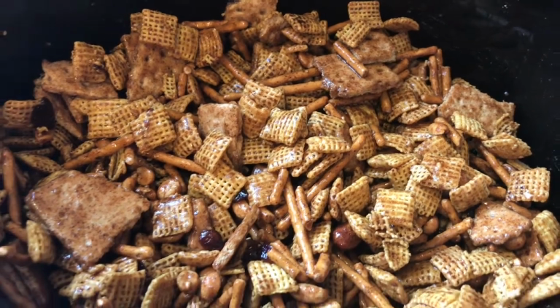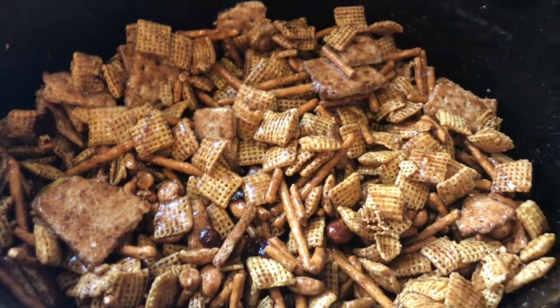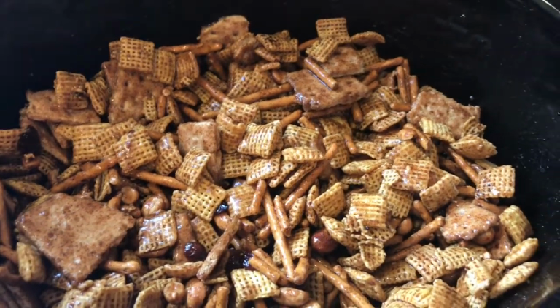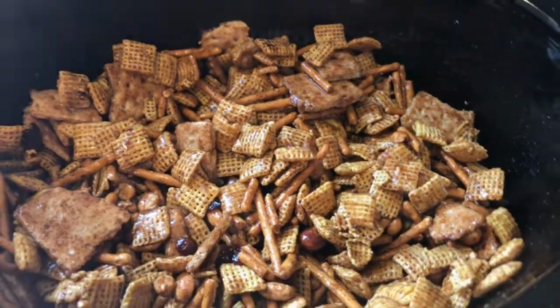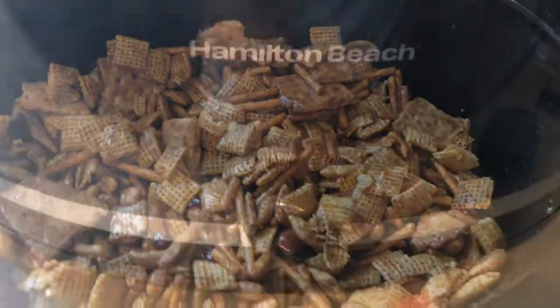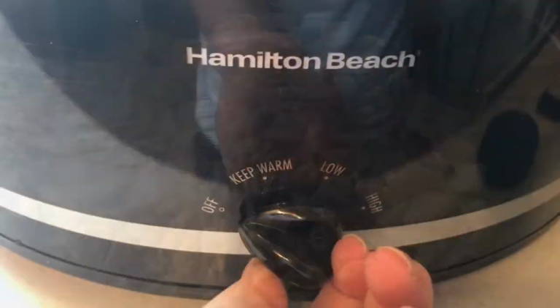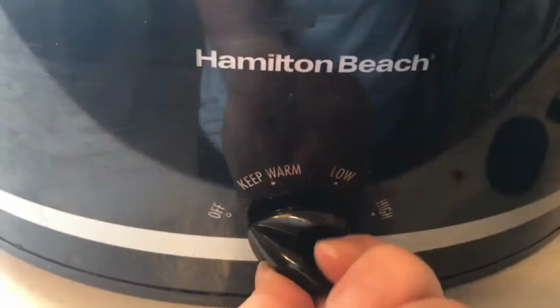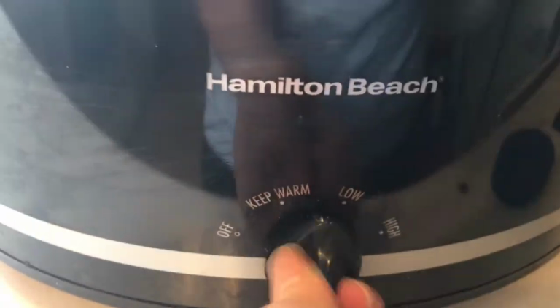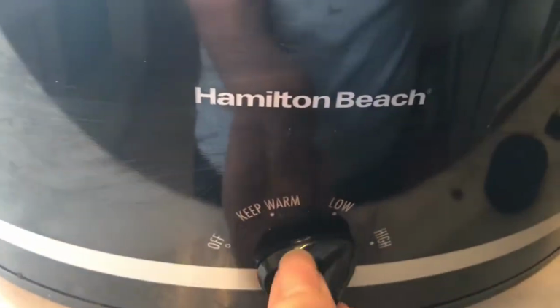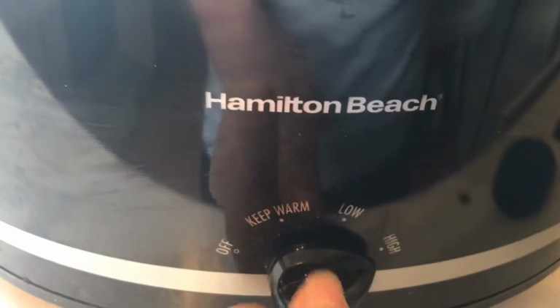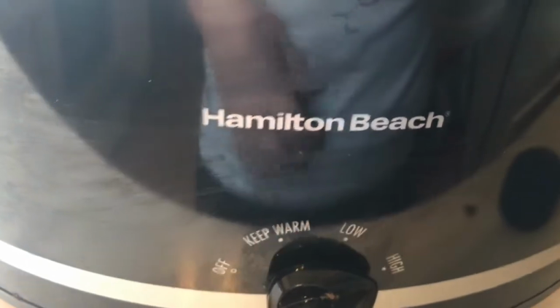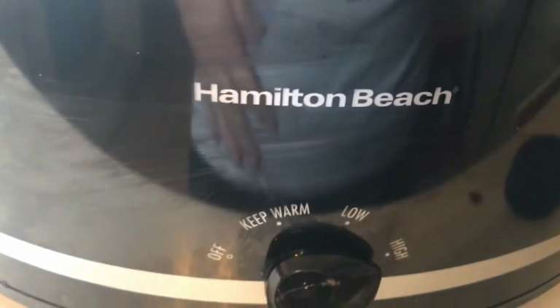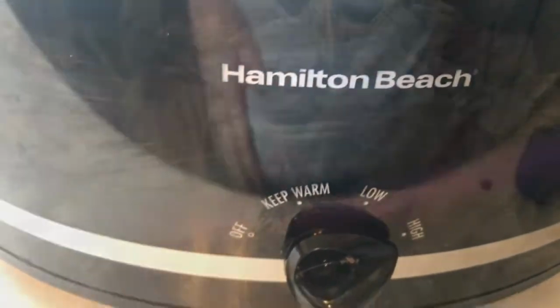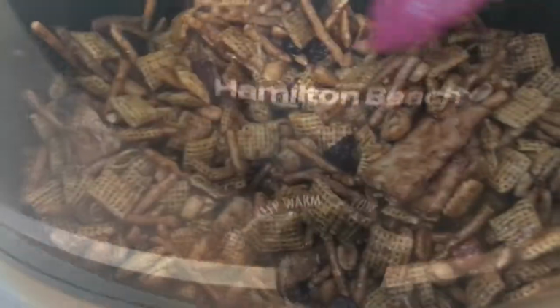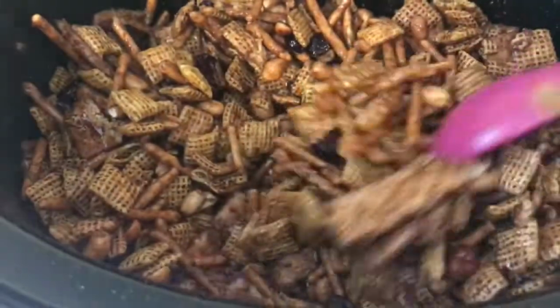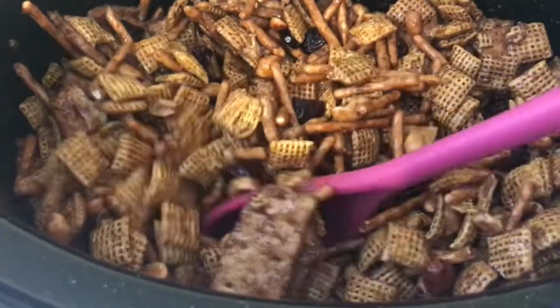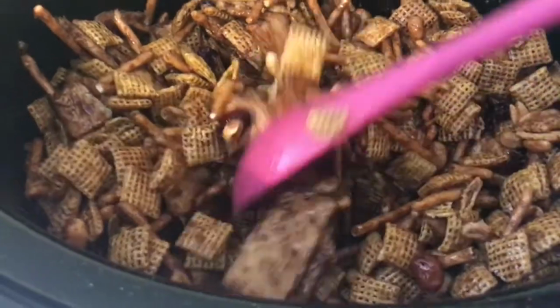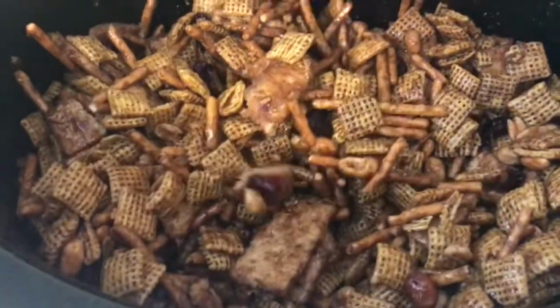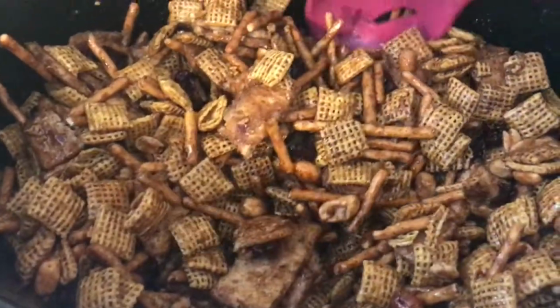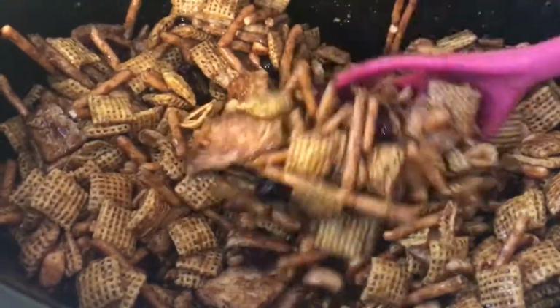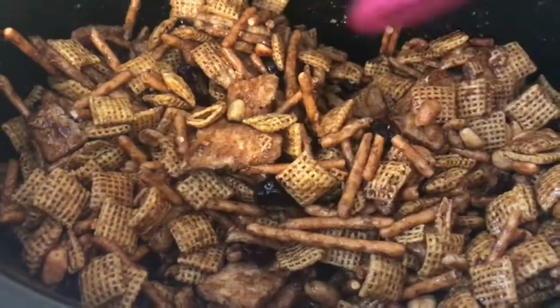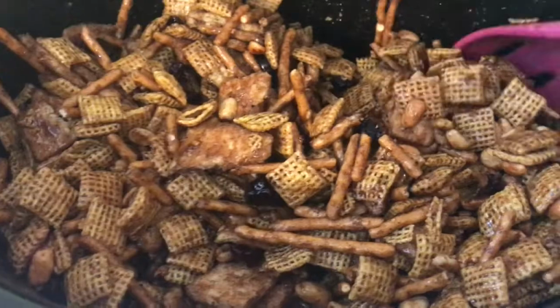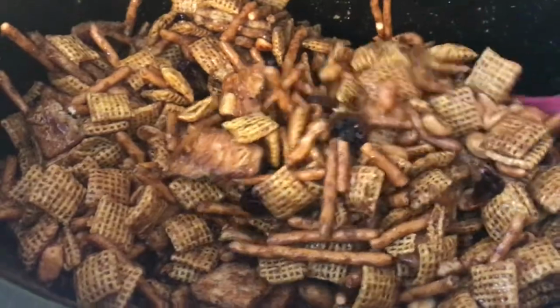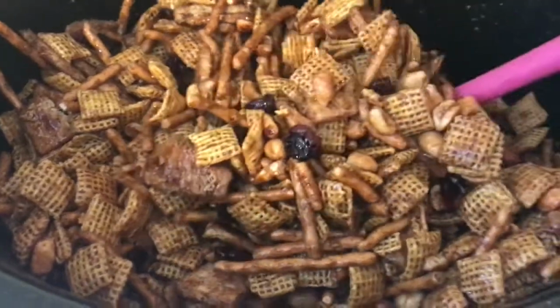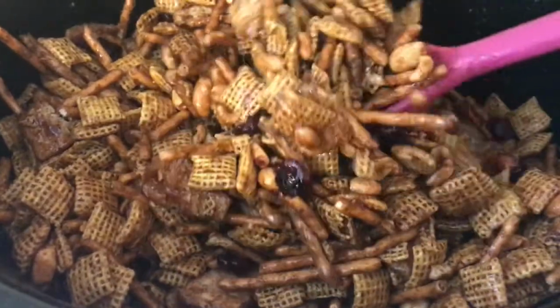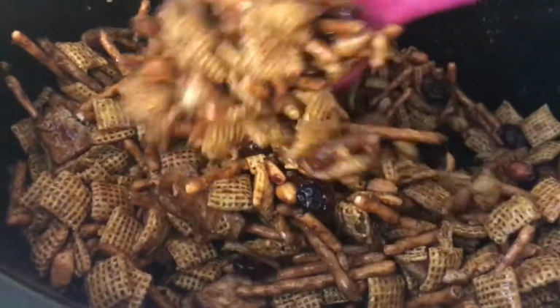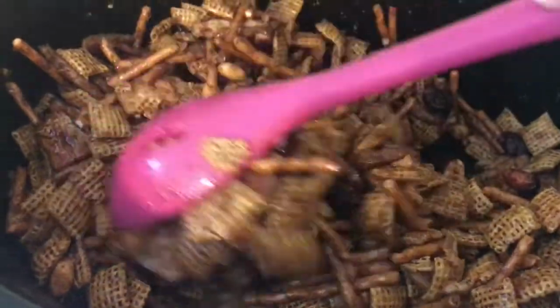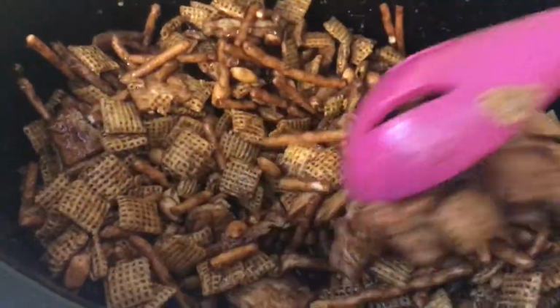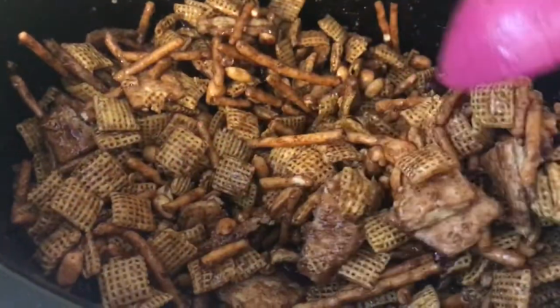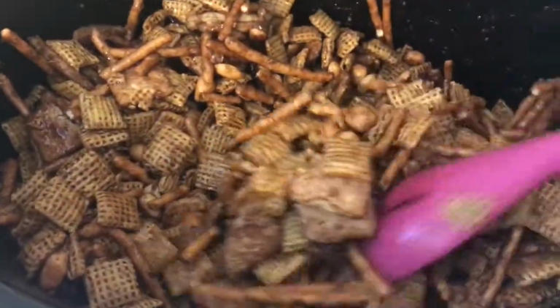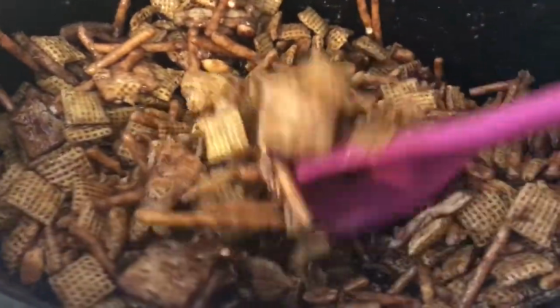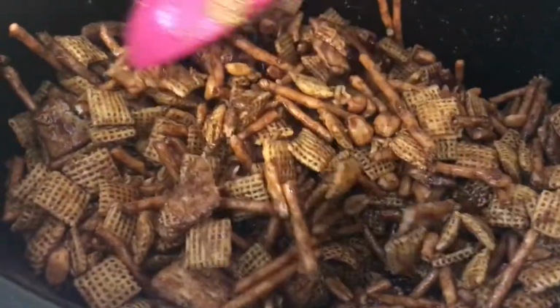We're actually going to cook it on high for two hours, but you are gonna have to stir this every 15 minutes to make sure it doesn't burn.